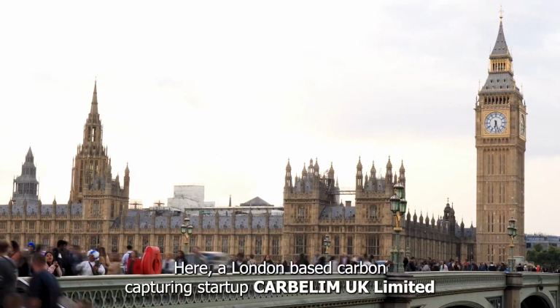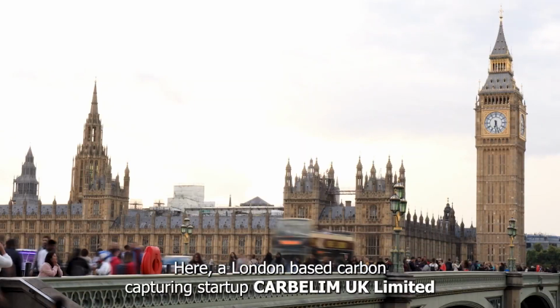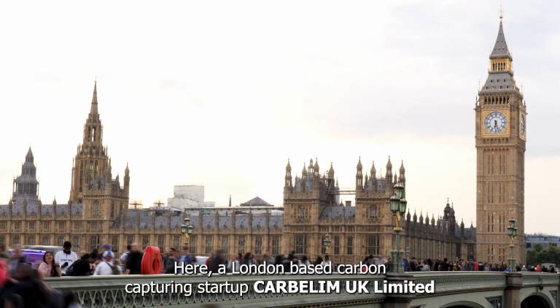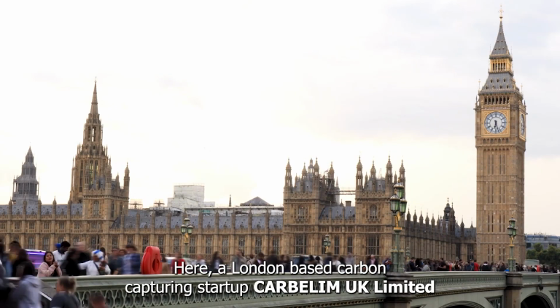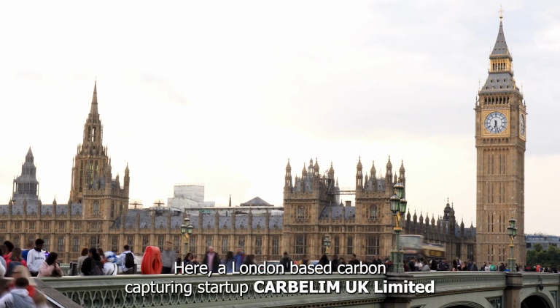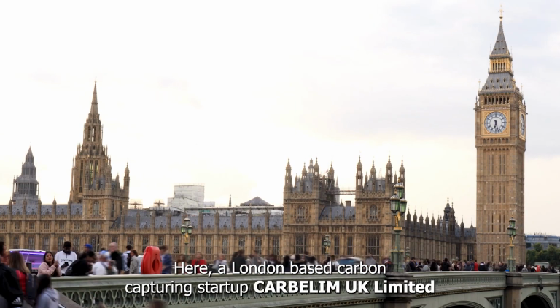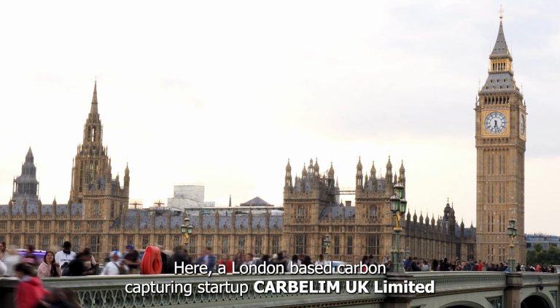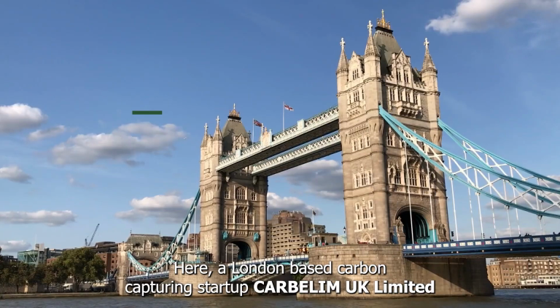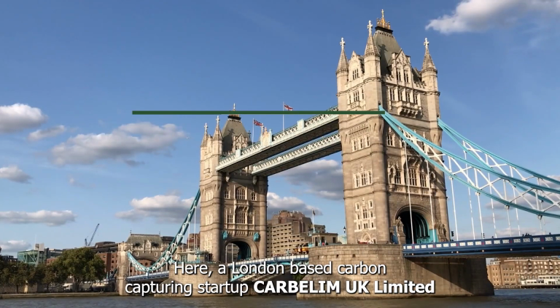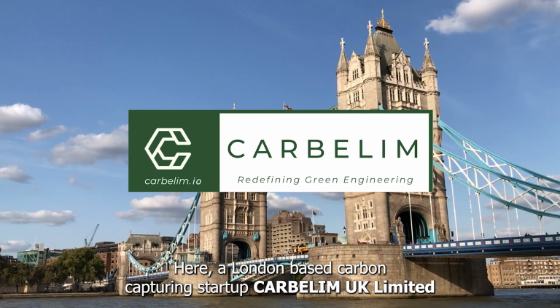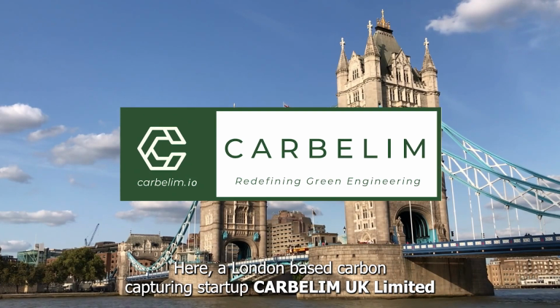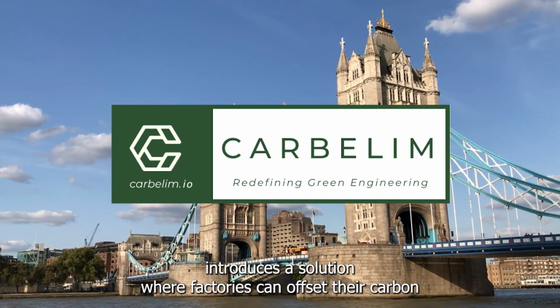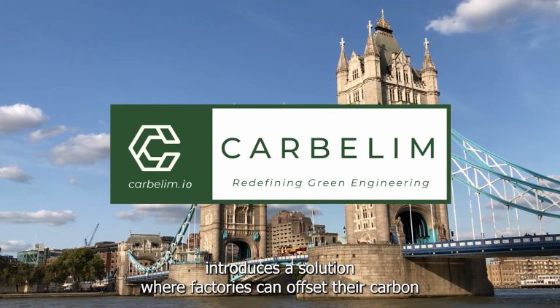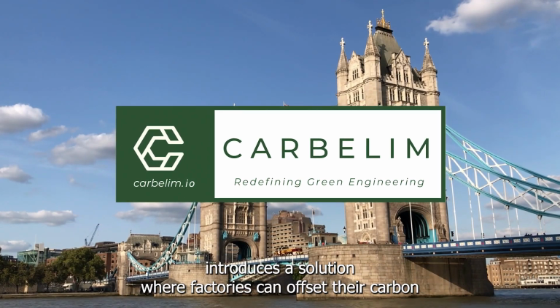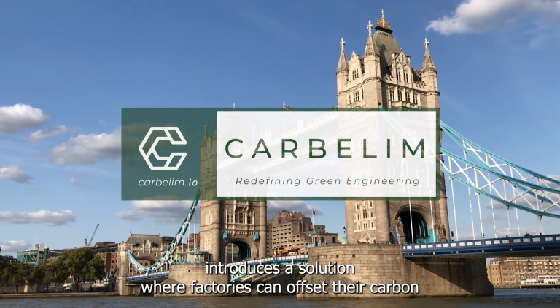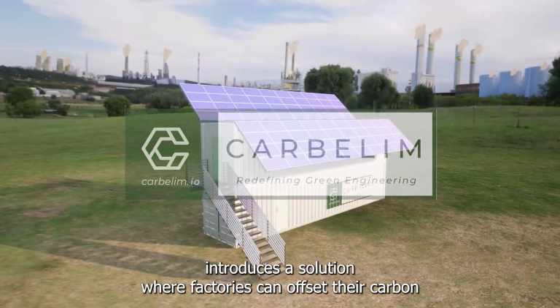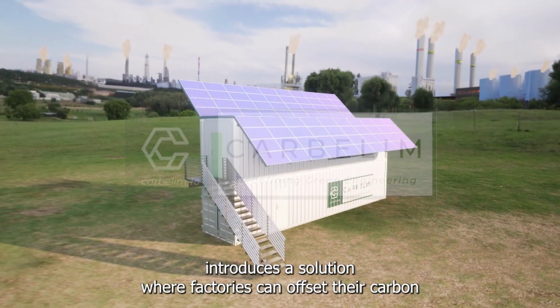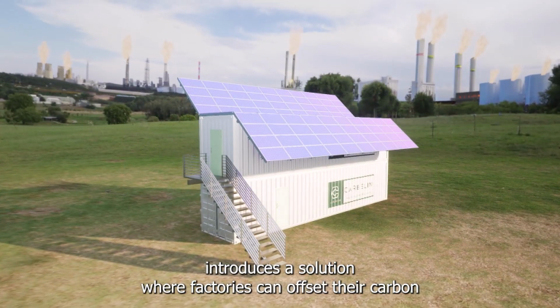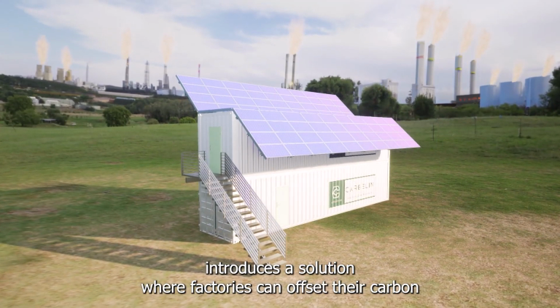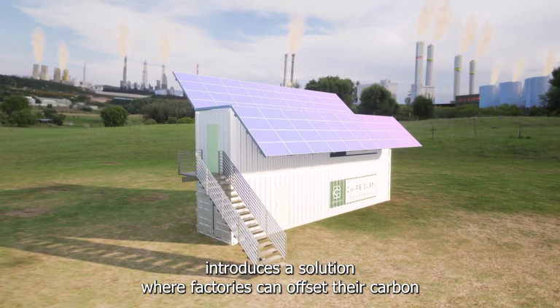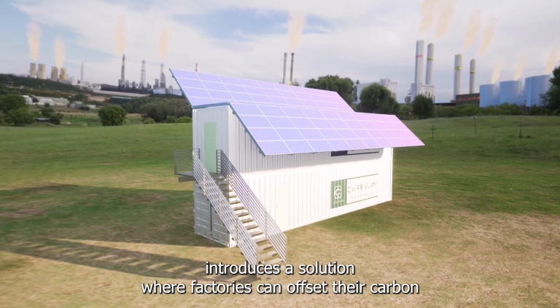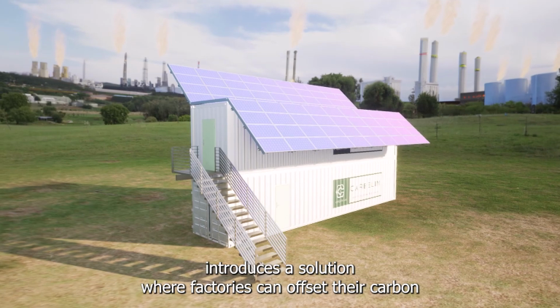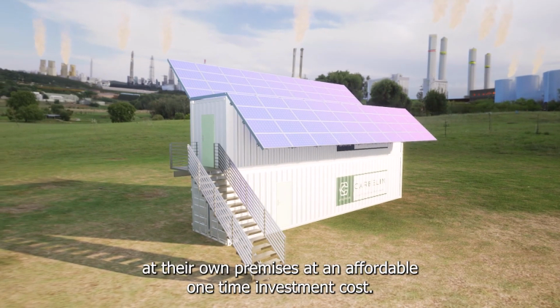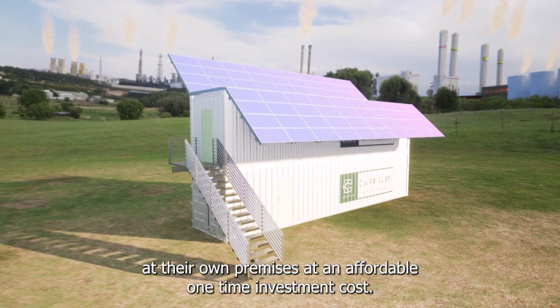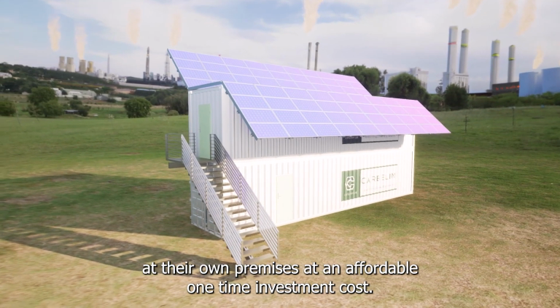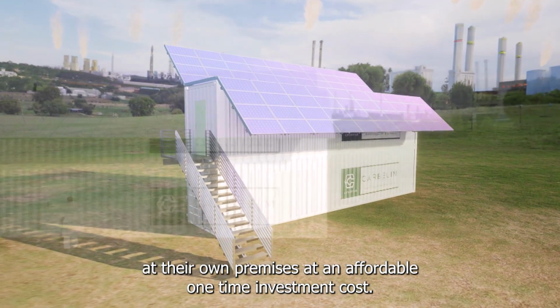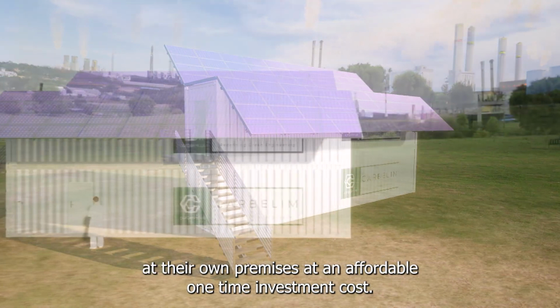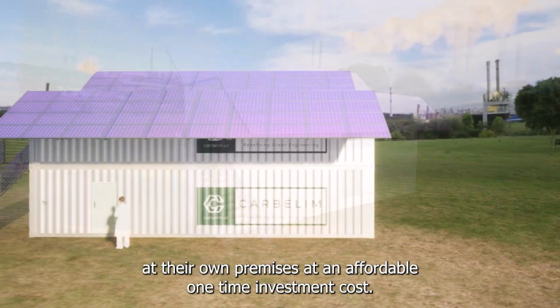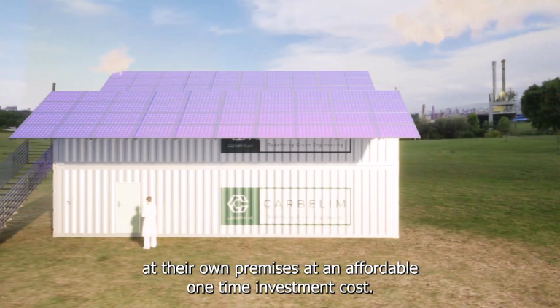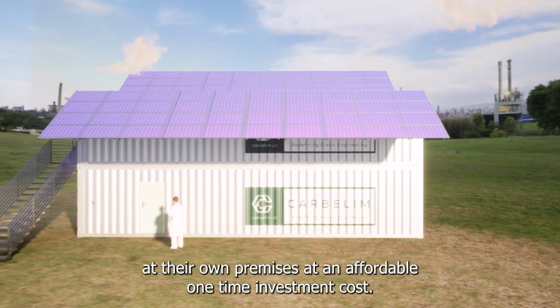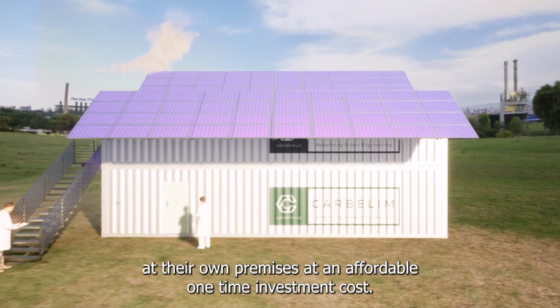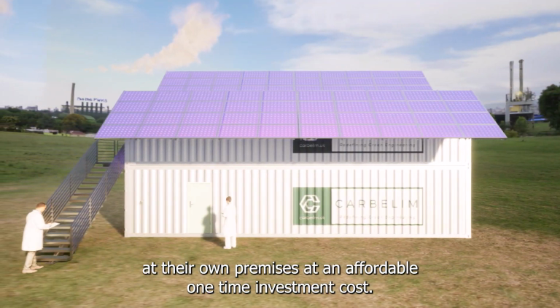Here, a London-based carbon-capturing start-up, Carbellum UK Limited, introduces a solution where factories can offset their carbon at their own premises at an affordable, one-time investment cost.